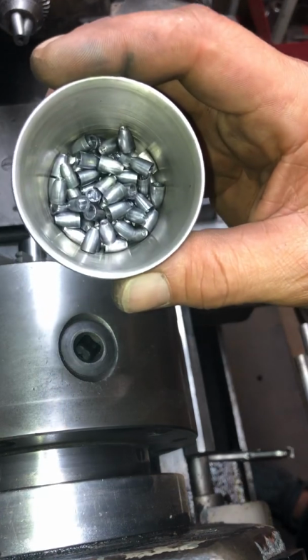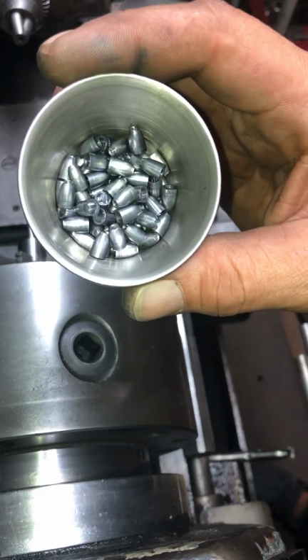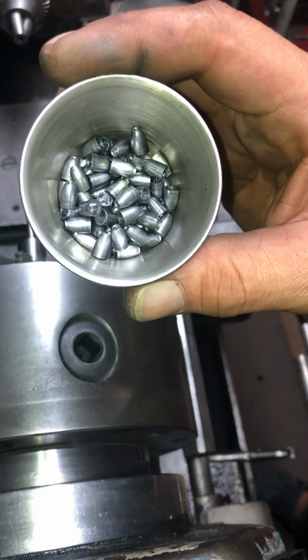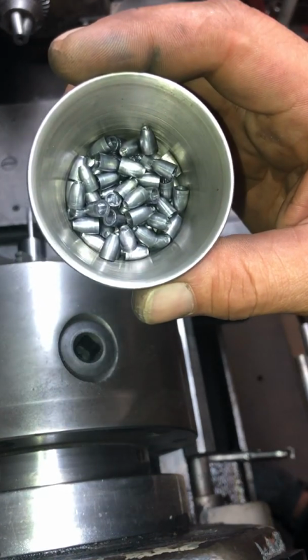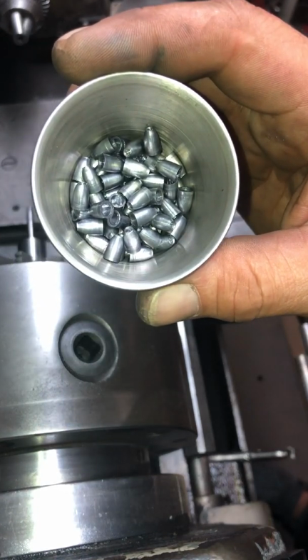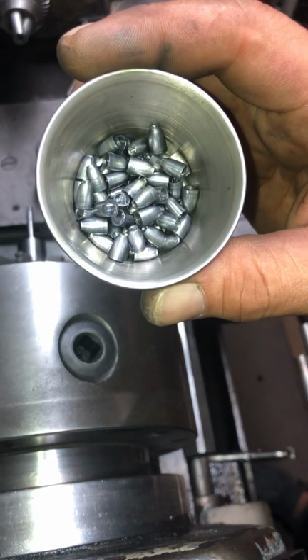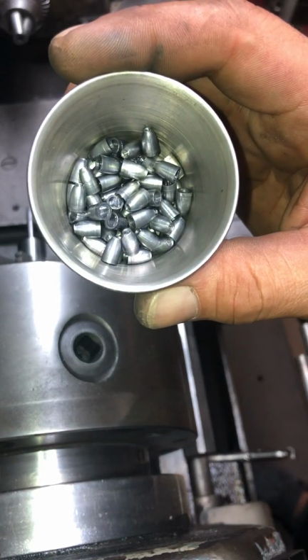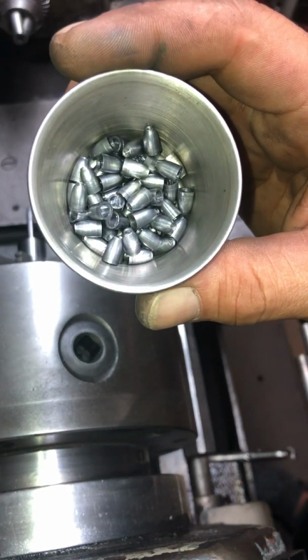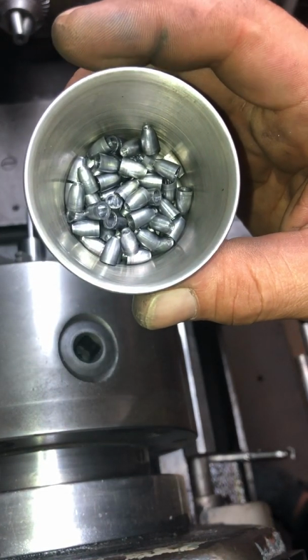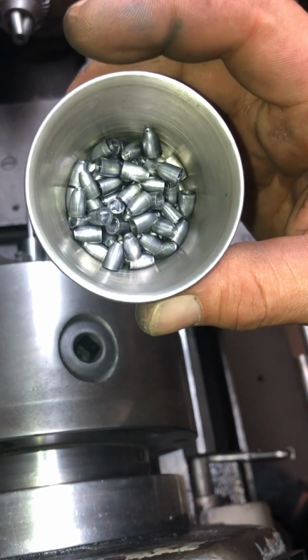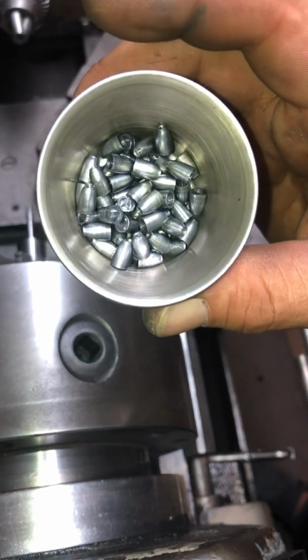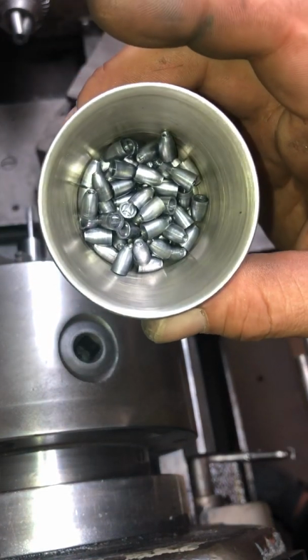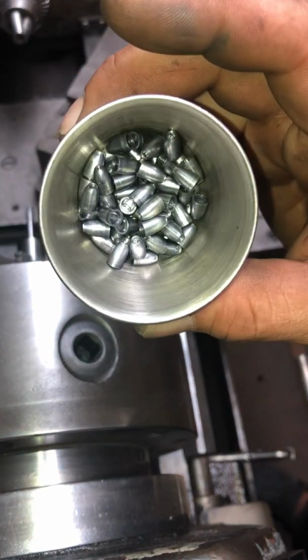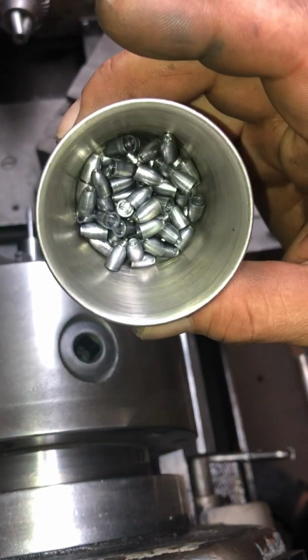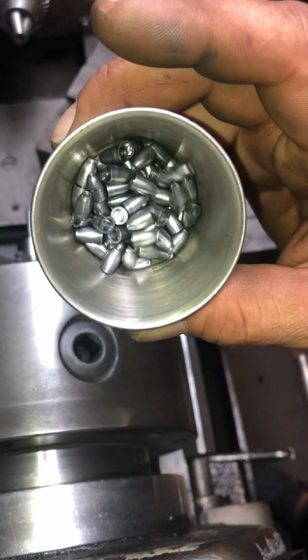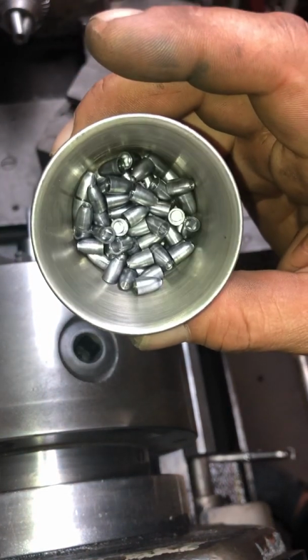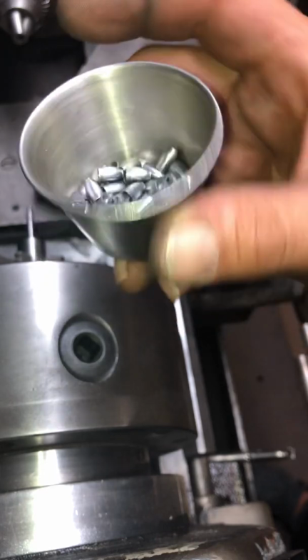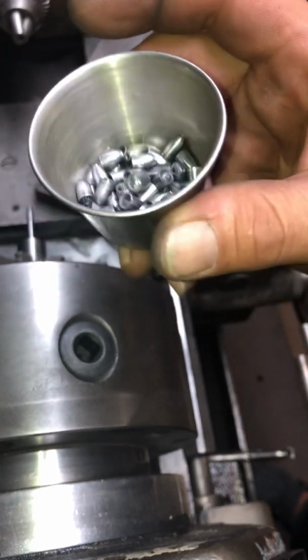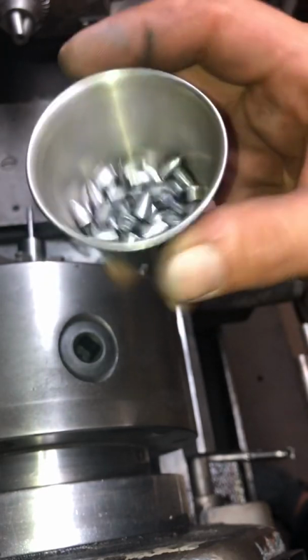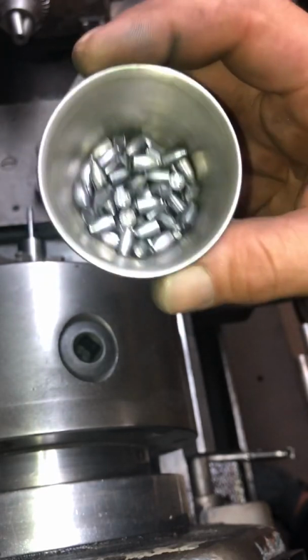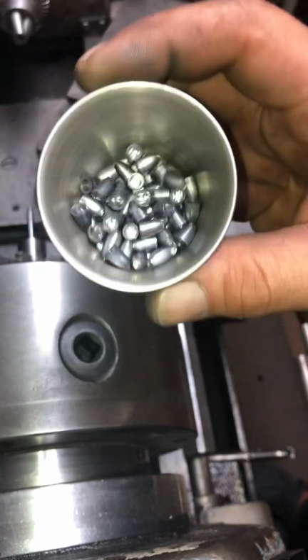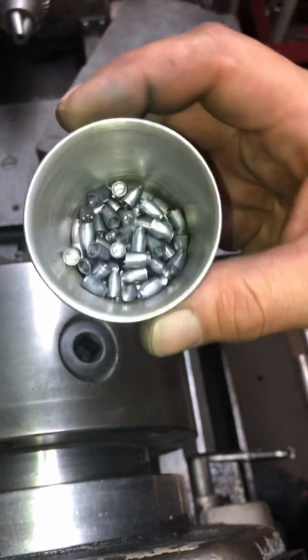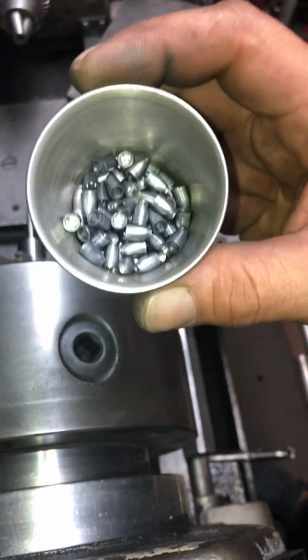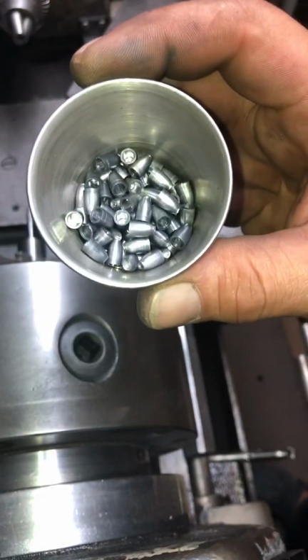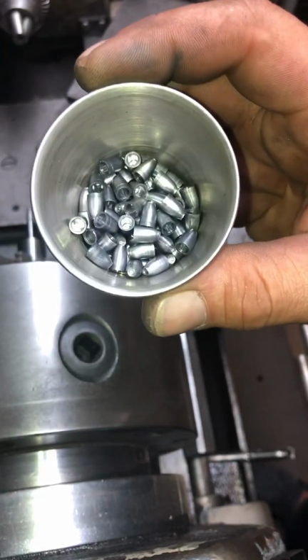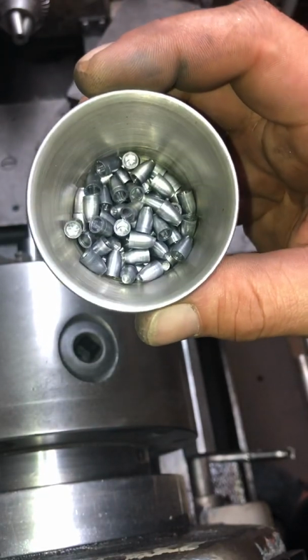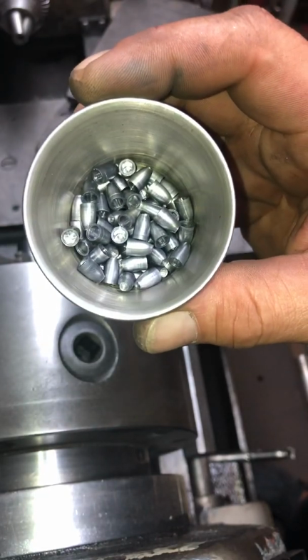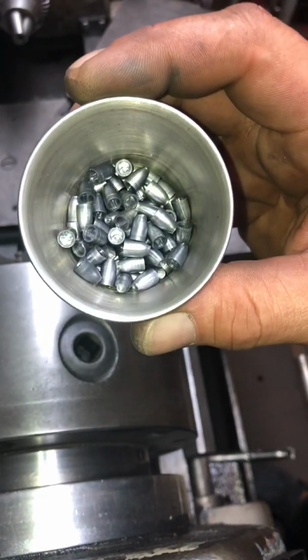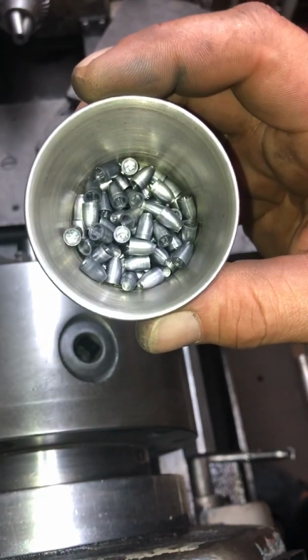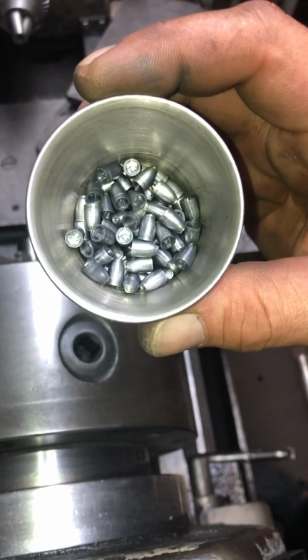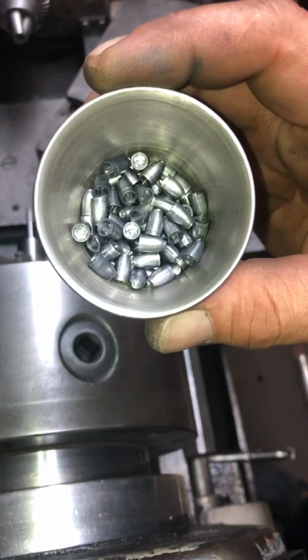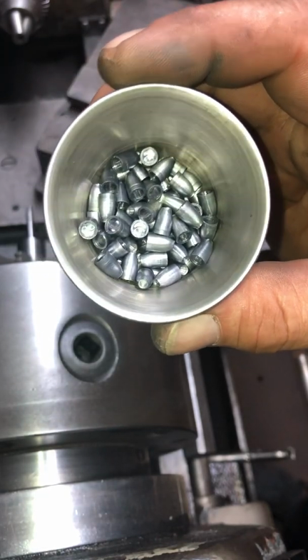14.3 grain hollow point spitzer super light slugs.